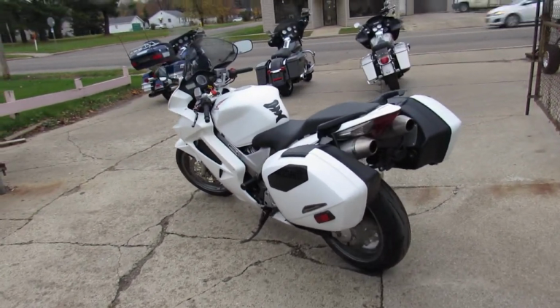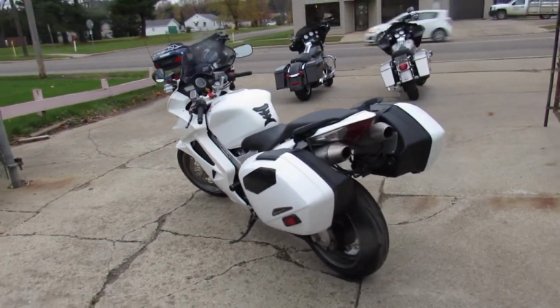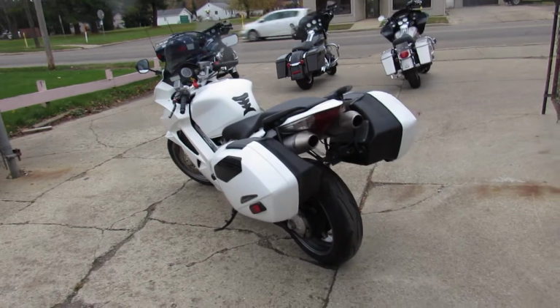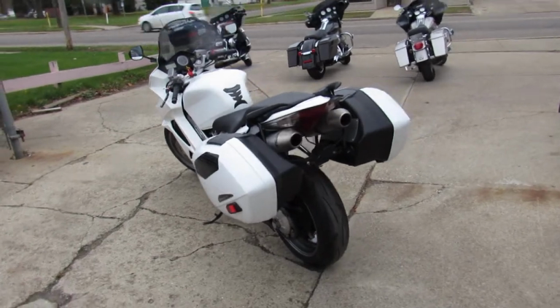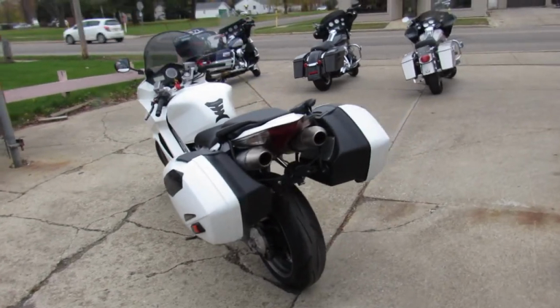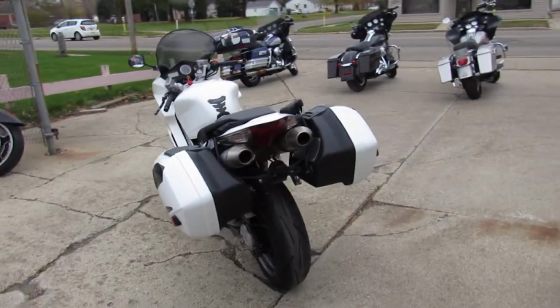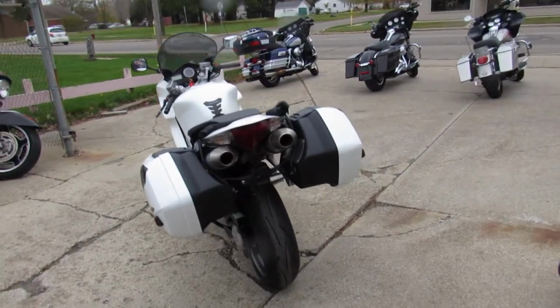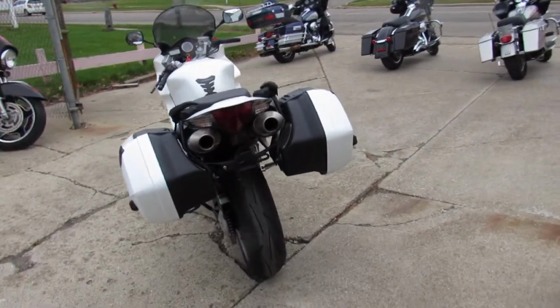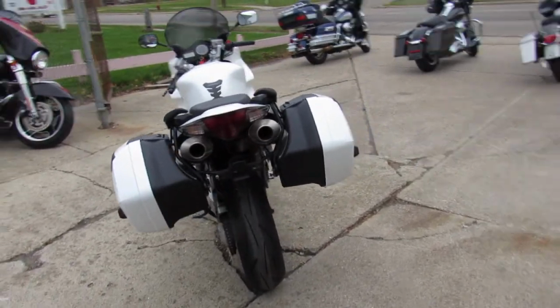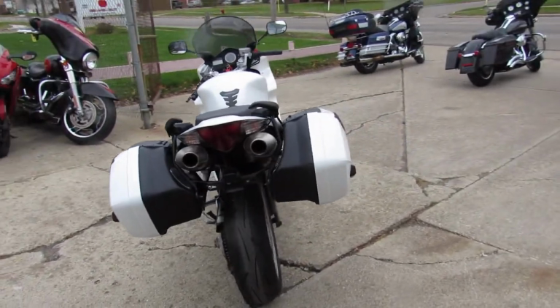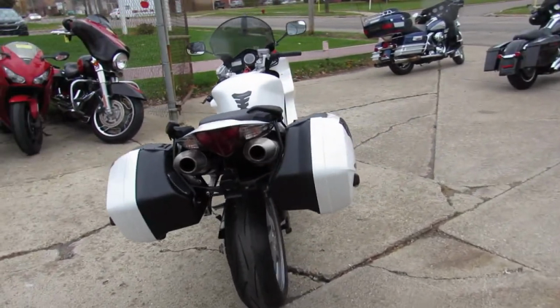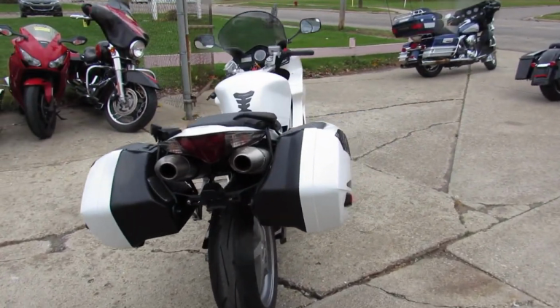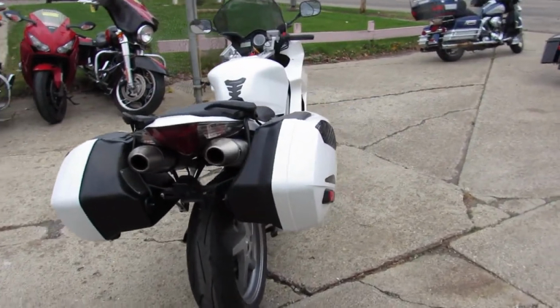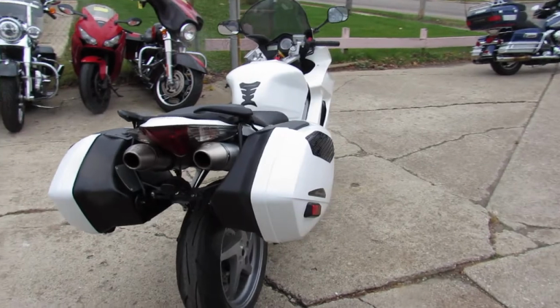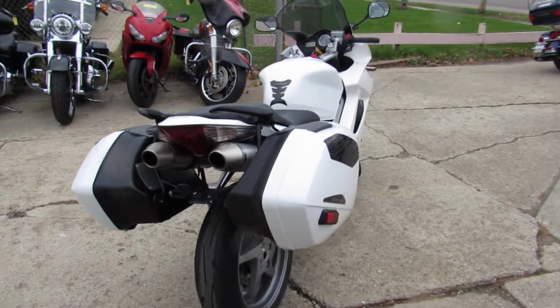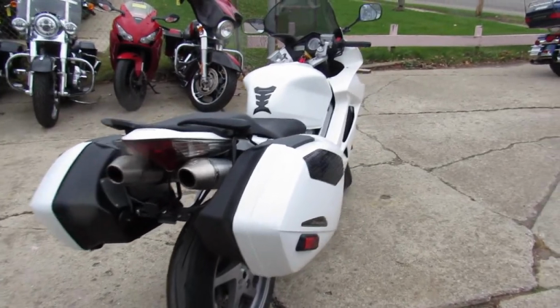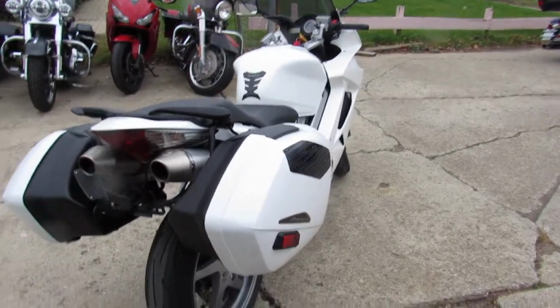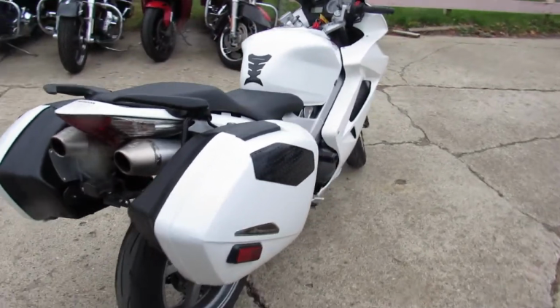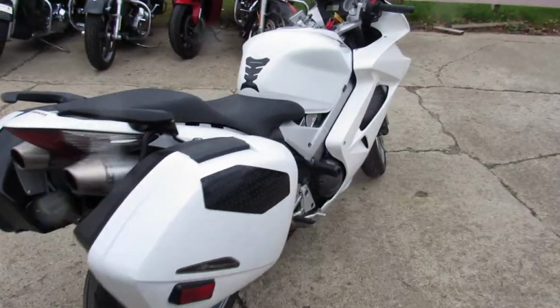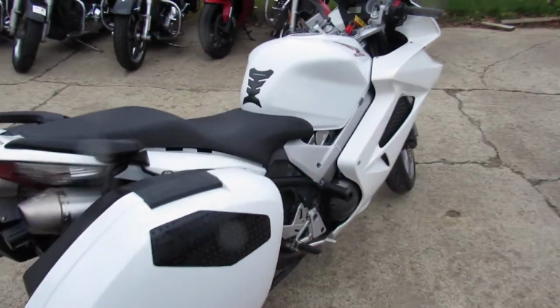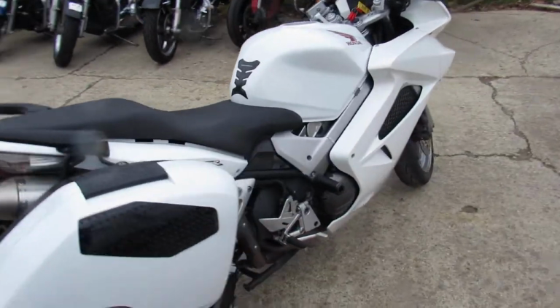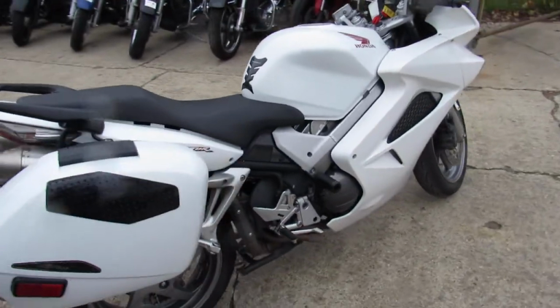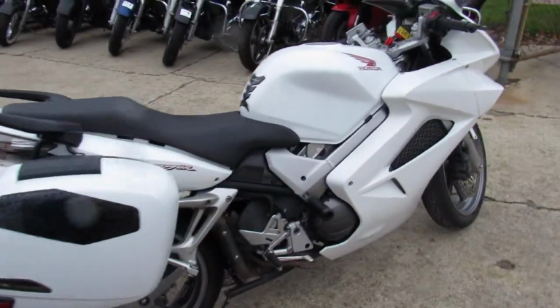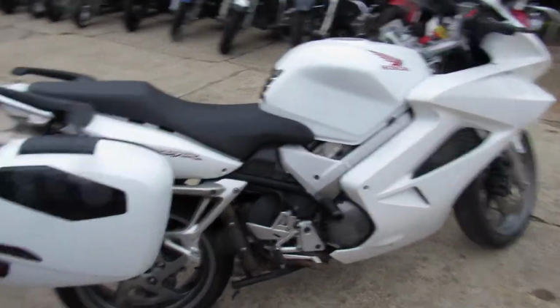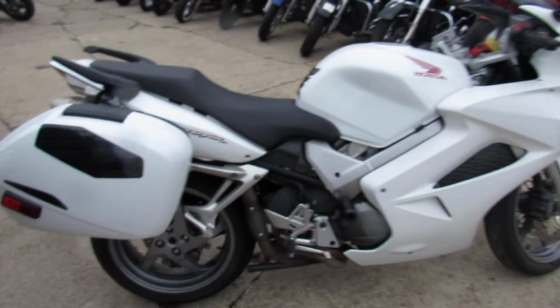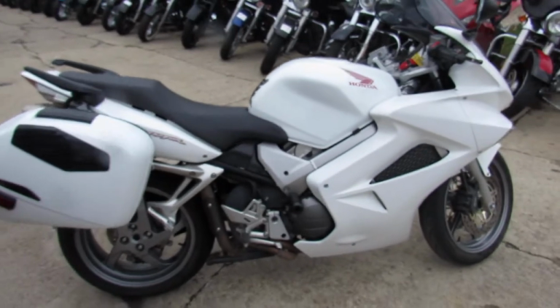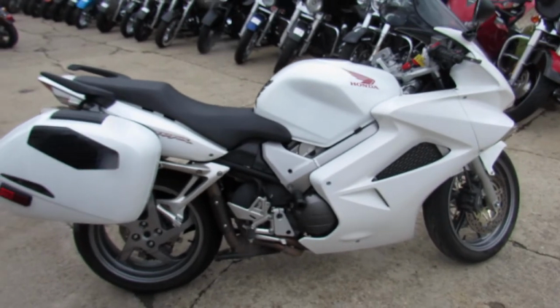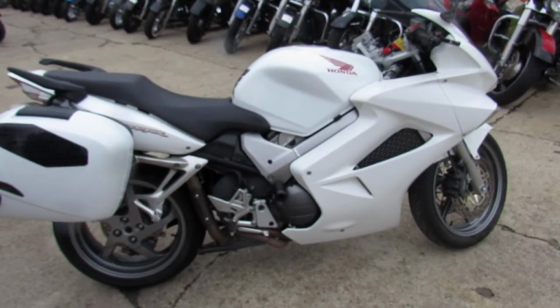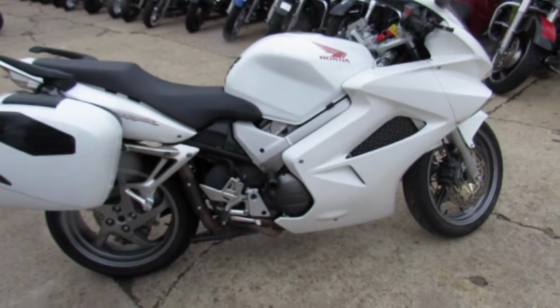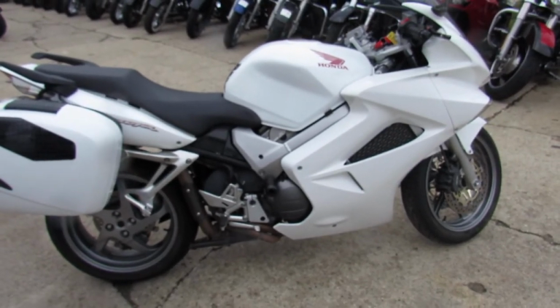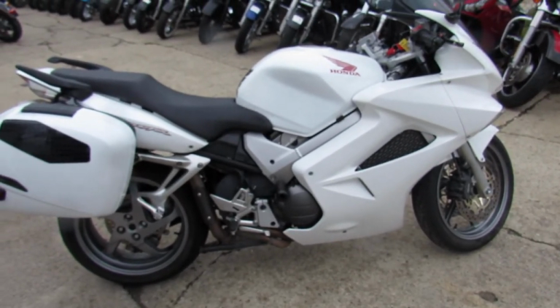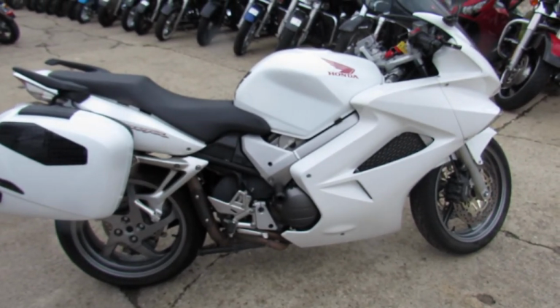Only $39.99. We've got guaranteed financing, we've got leasing programs, we offer layaway here at Approval Powersports, and your trades are always welcome. So give us a call, we'll get it done — 810-648-9500.